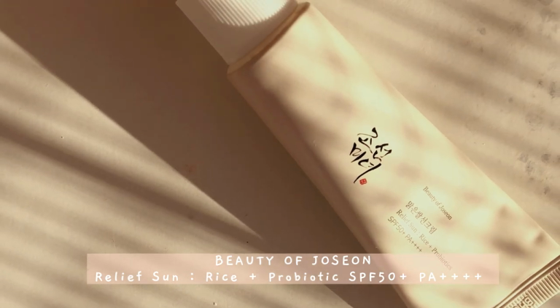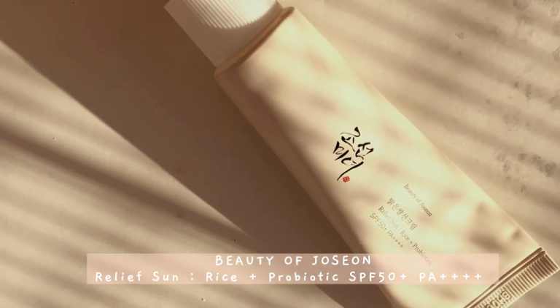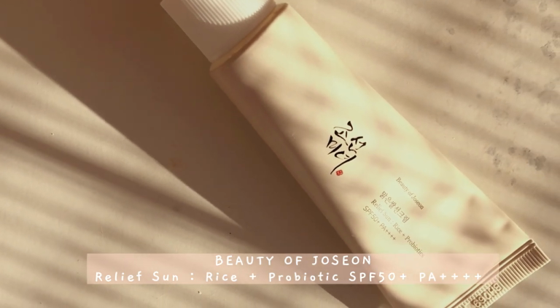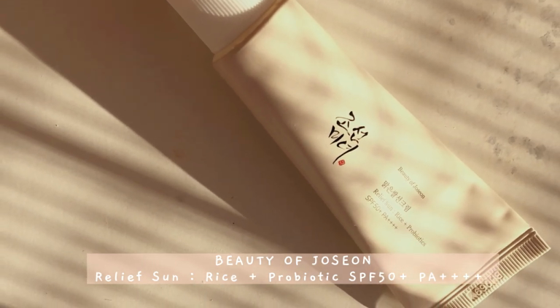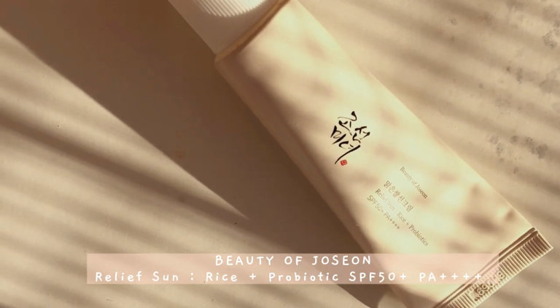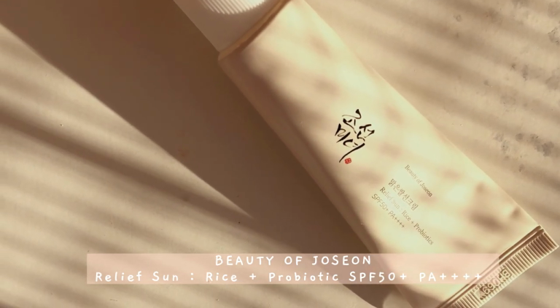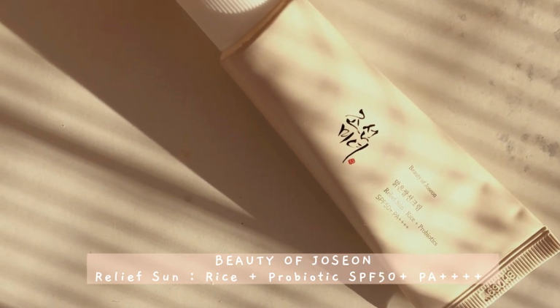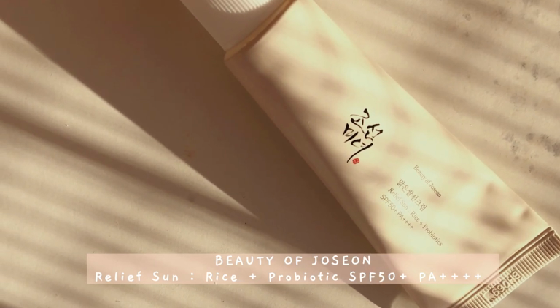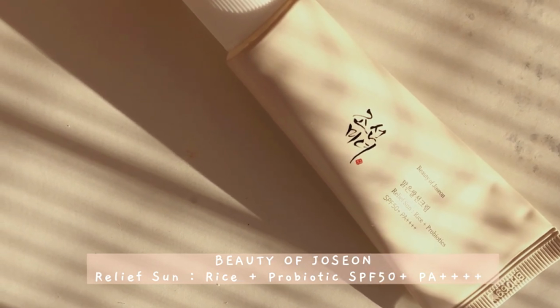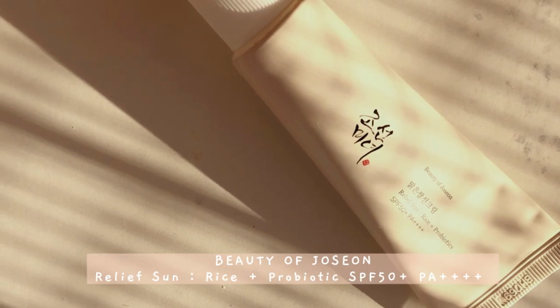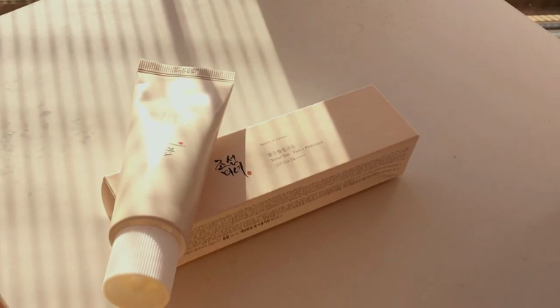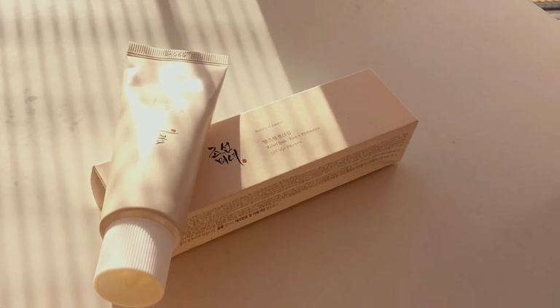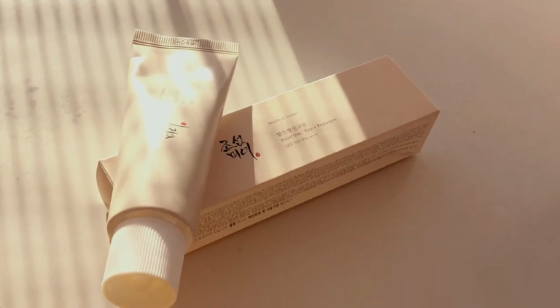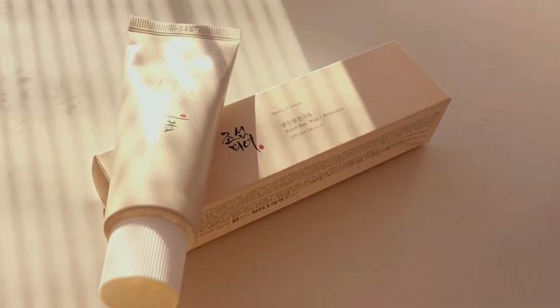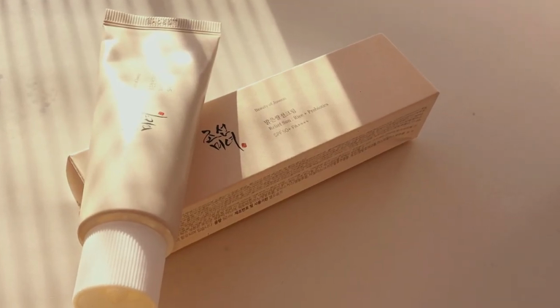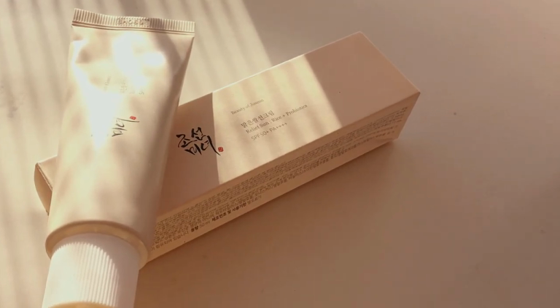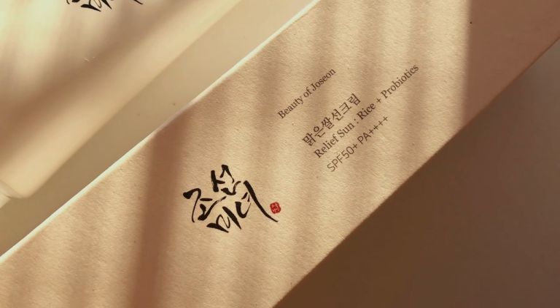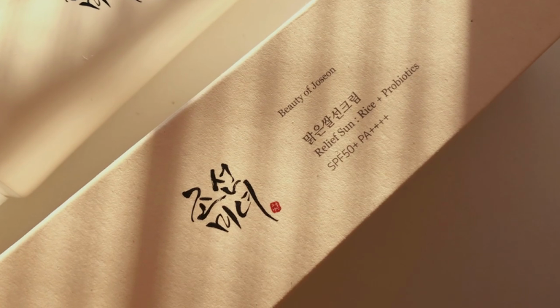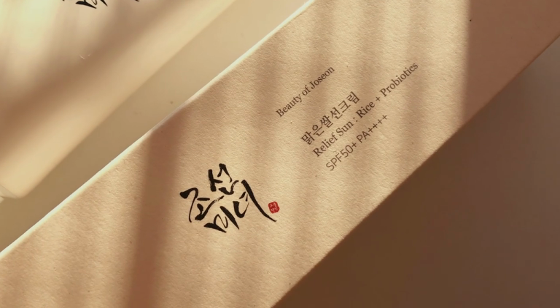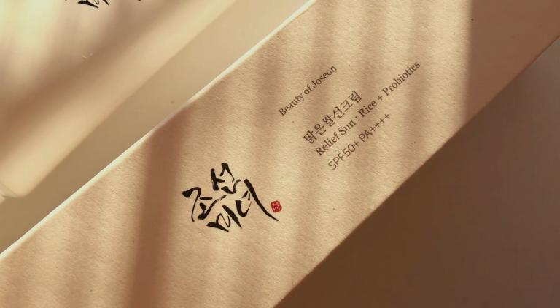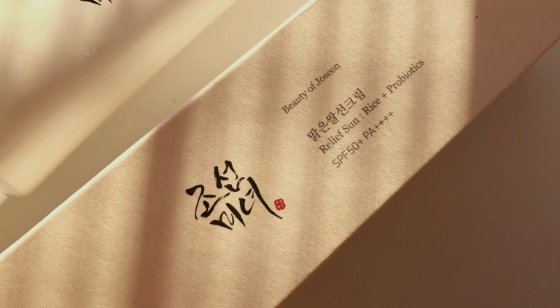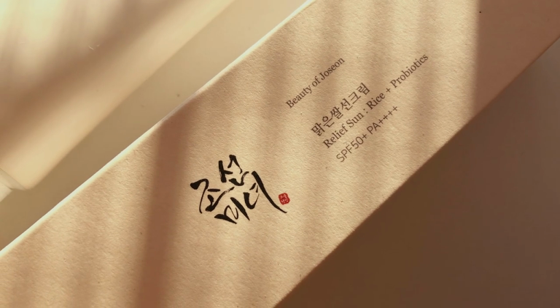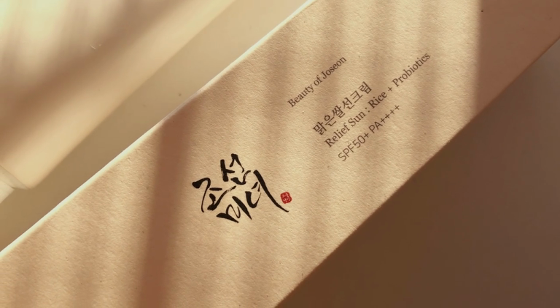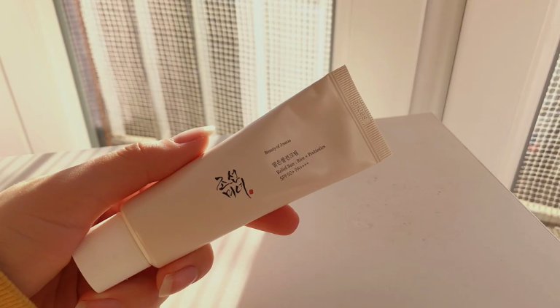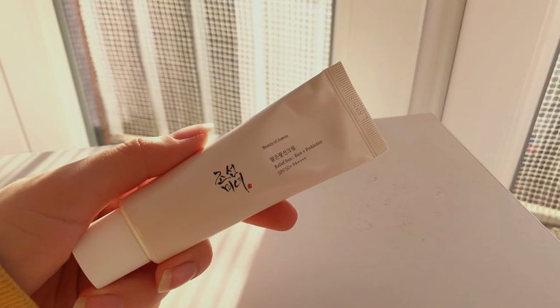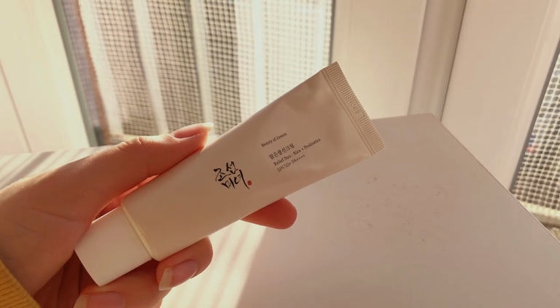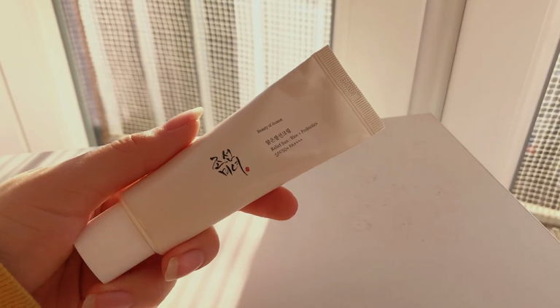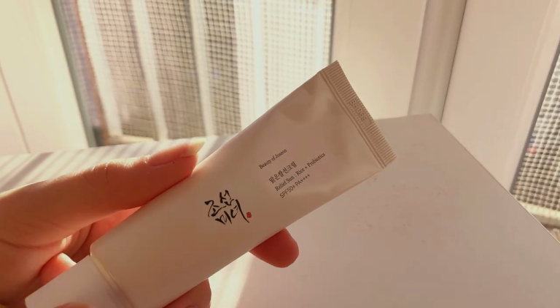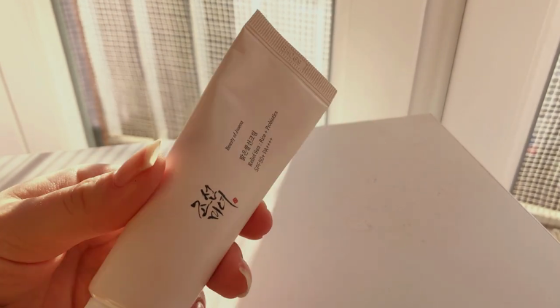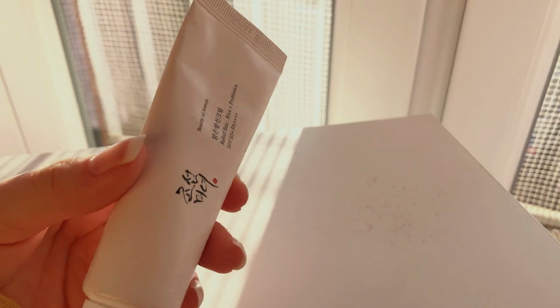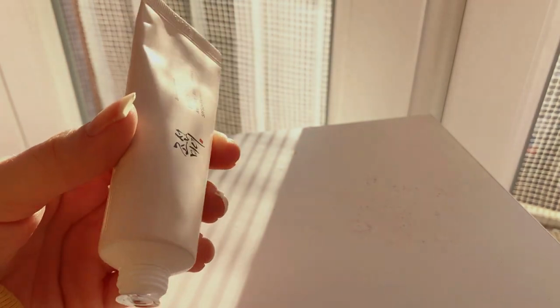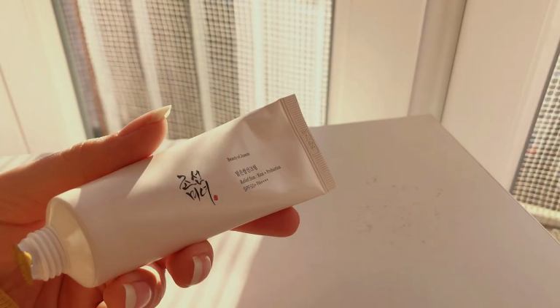This next product is the Relief Sunscreen by Beauty of Joseon — I think it's pretty famous. I have very high expectations since it went viral some time ago, and it also has probiotics inside, which is not that common for sunscreens.